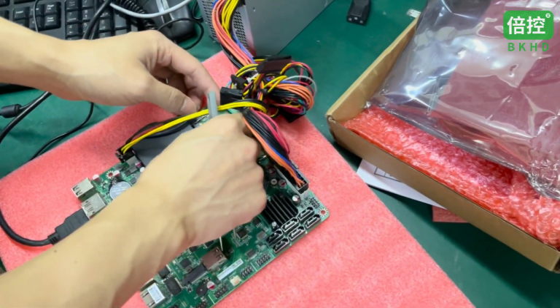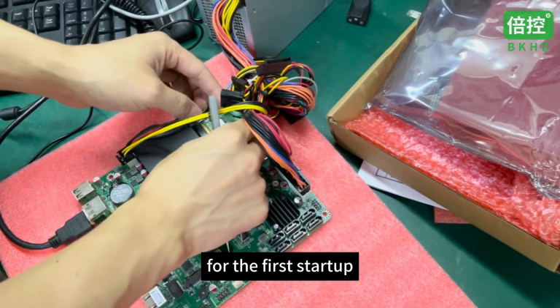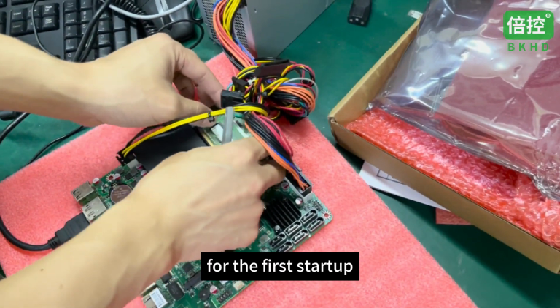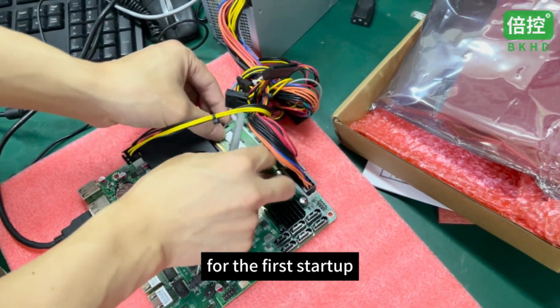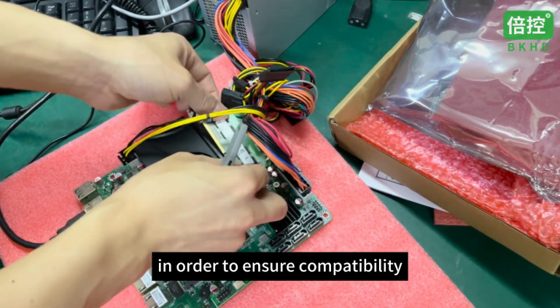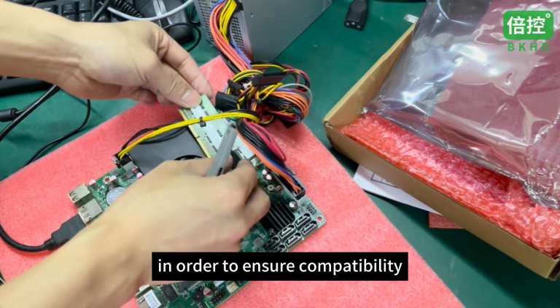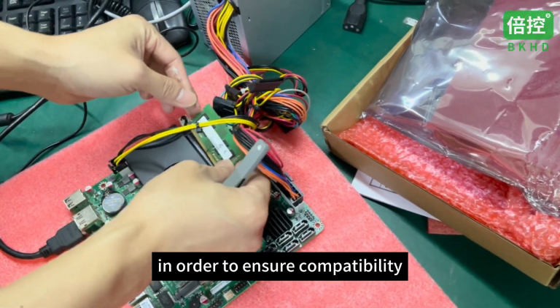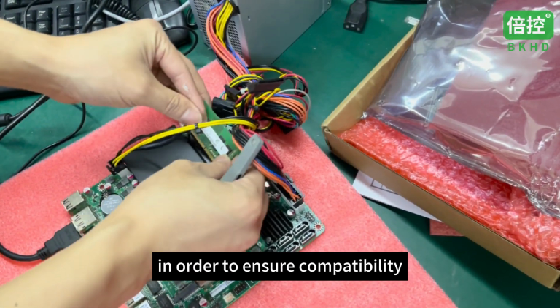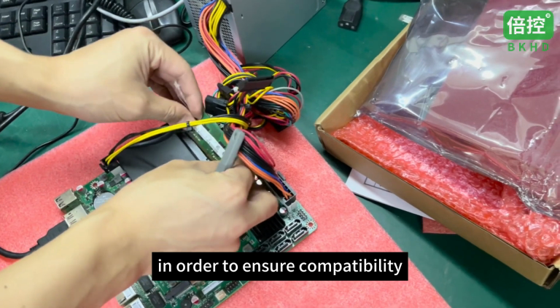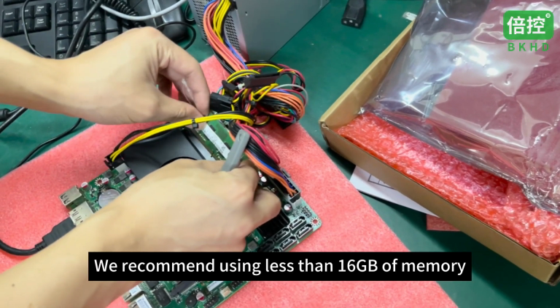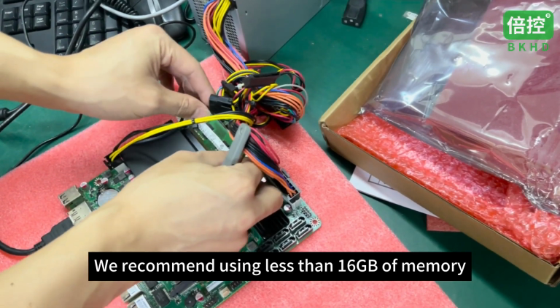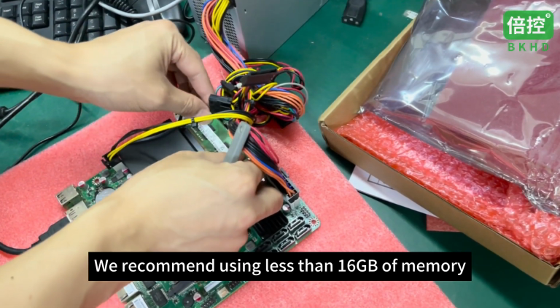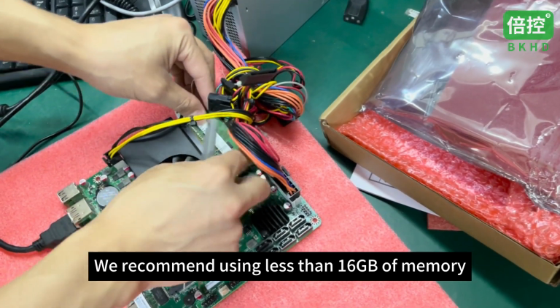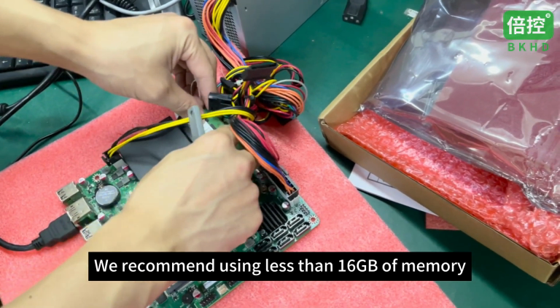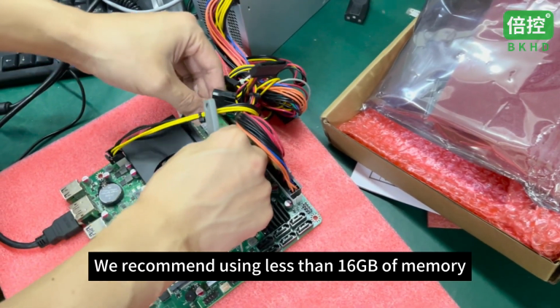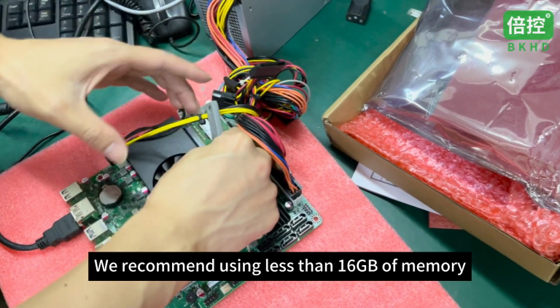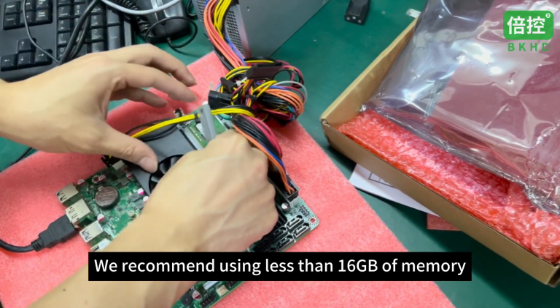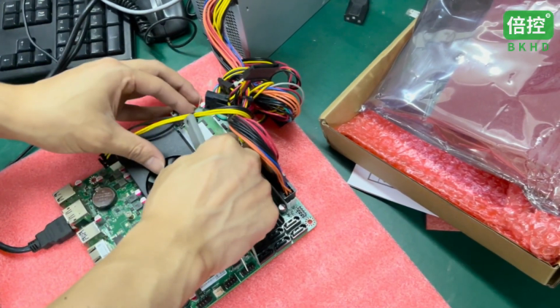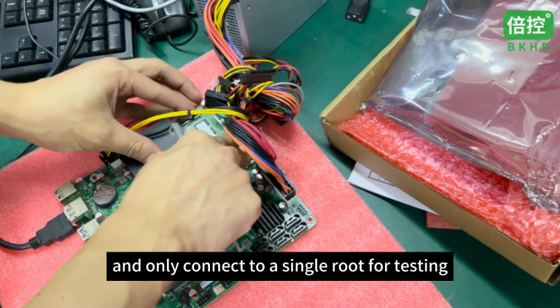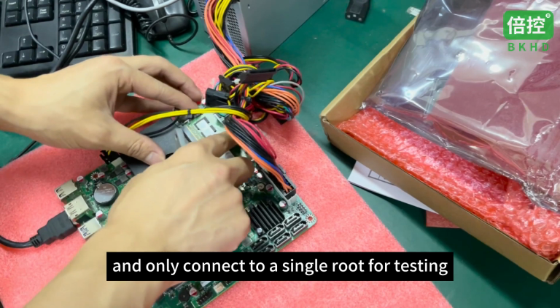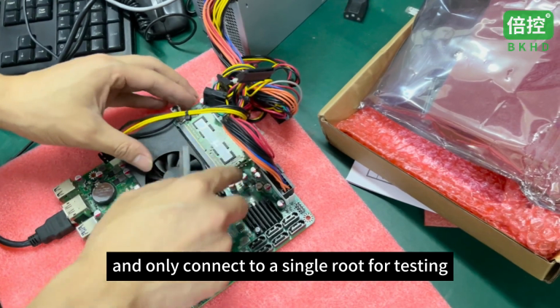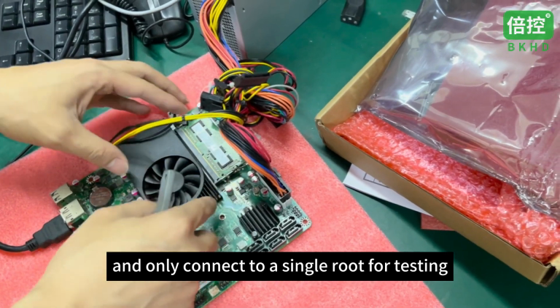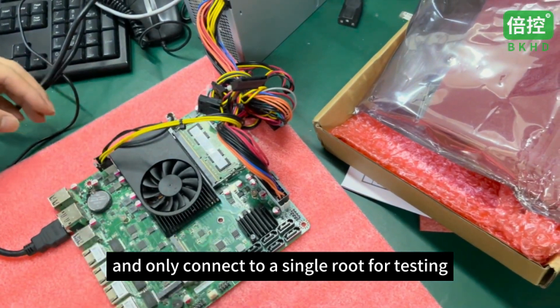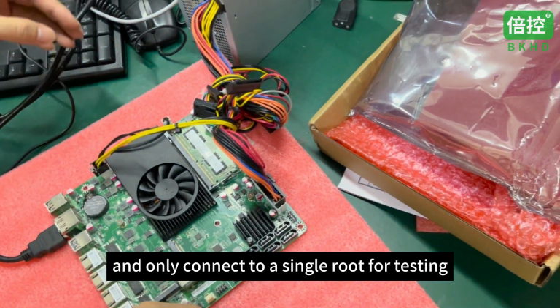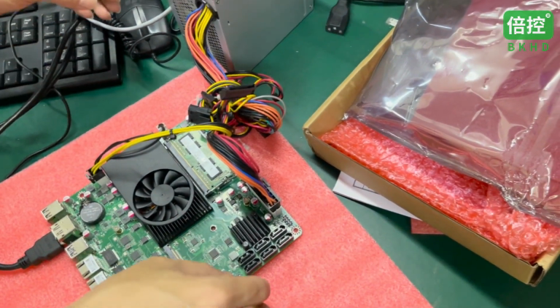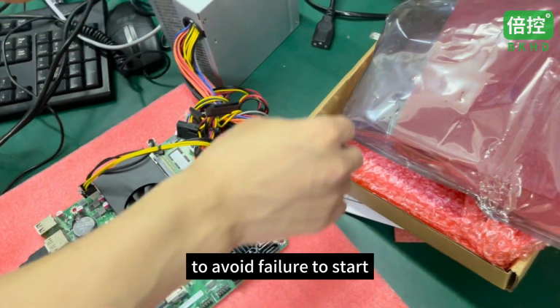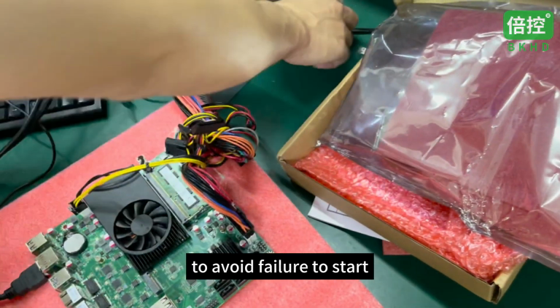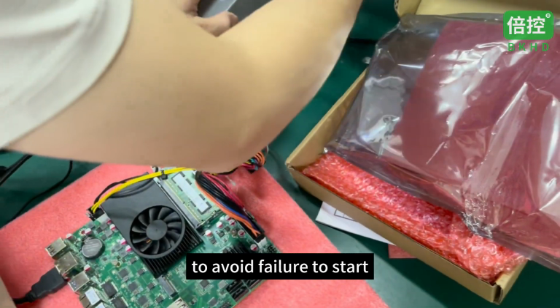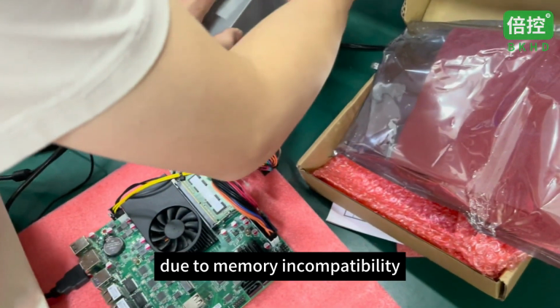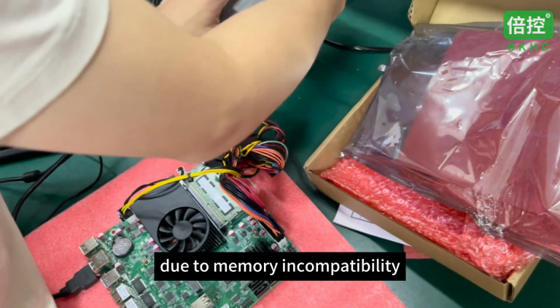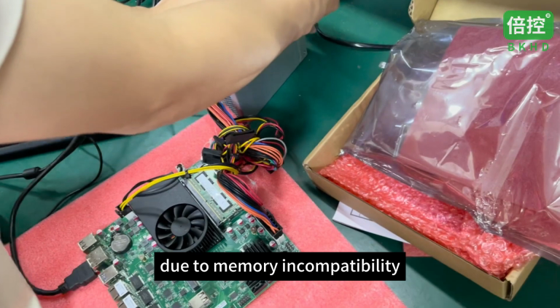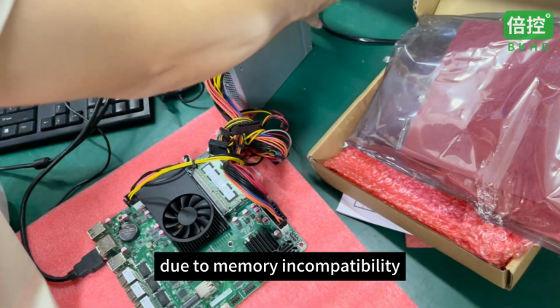For the first startup, in order to ensure compatibility, we recommend using less than 16GB of memory and only connecting a single stick for testing, to avoid failure to start due to memory incompatibility.